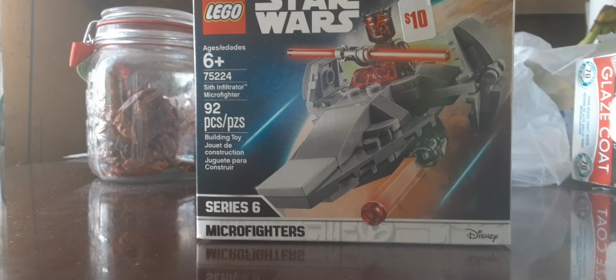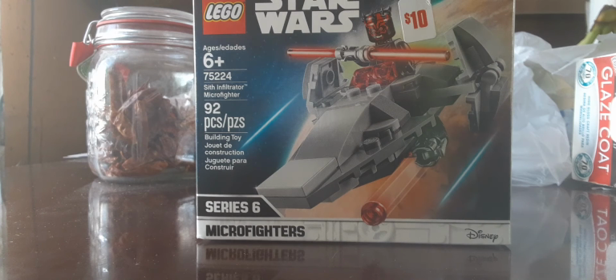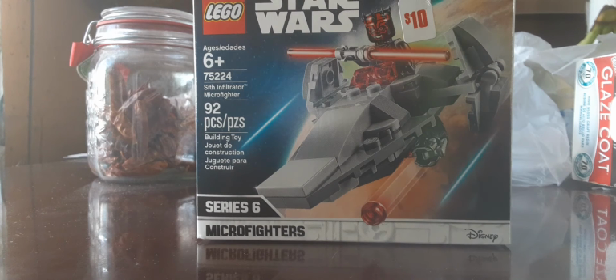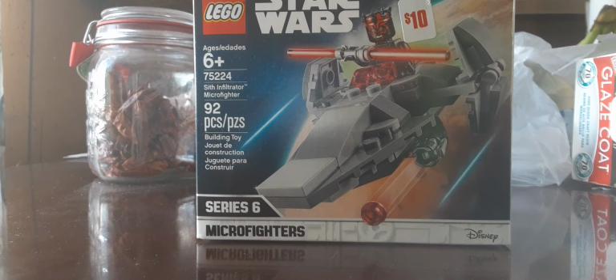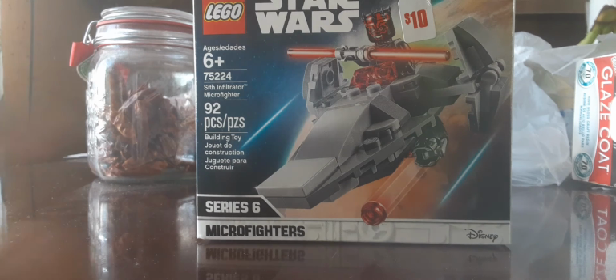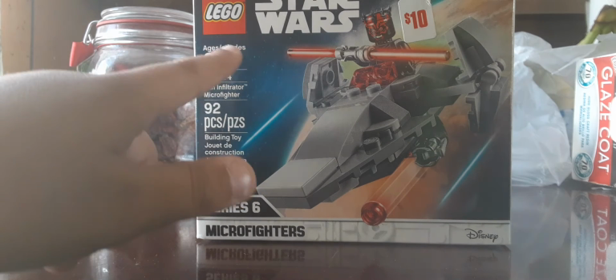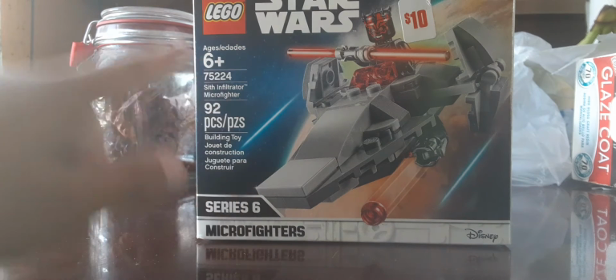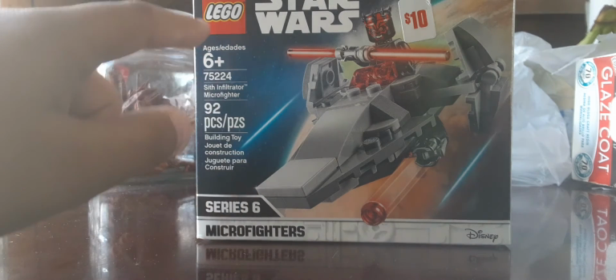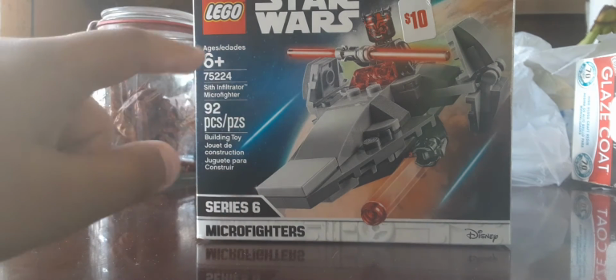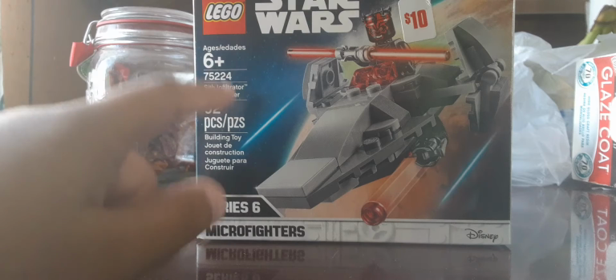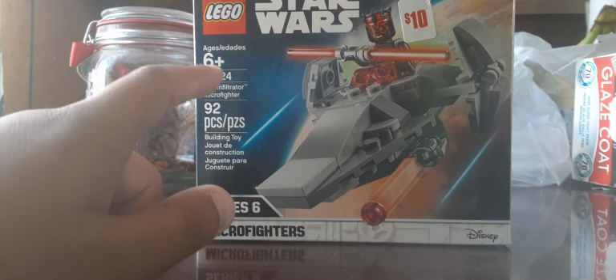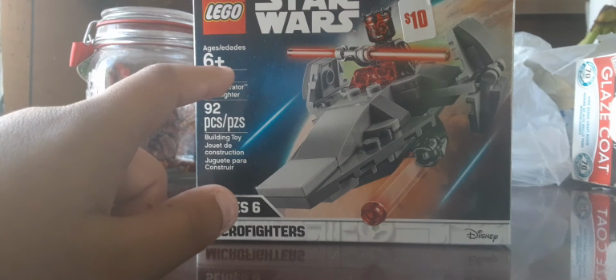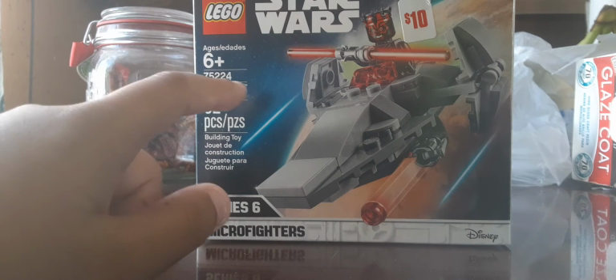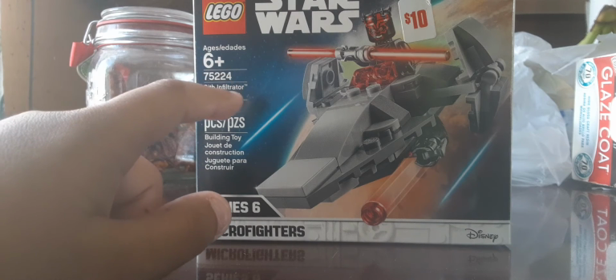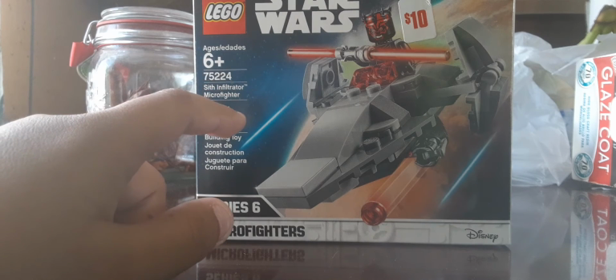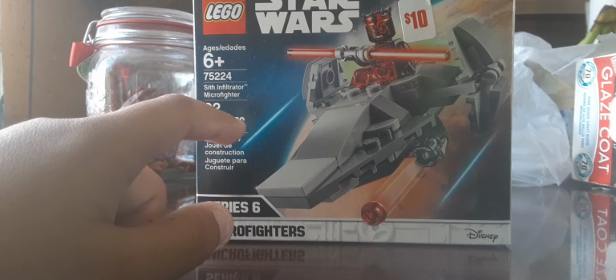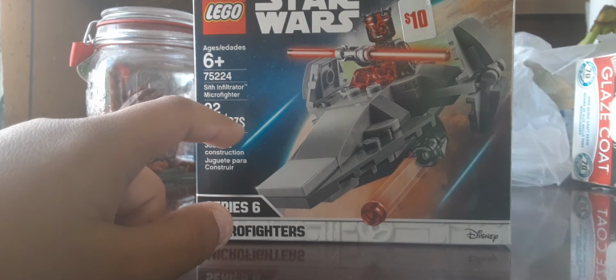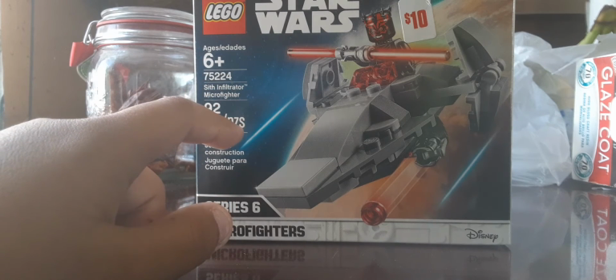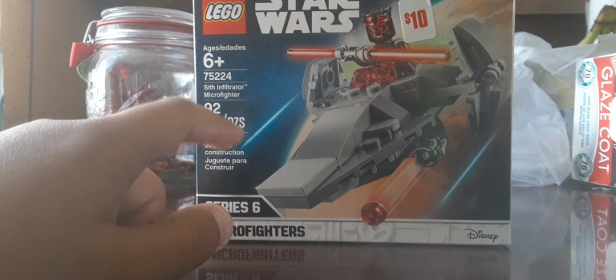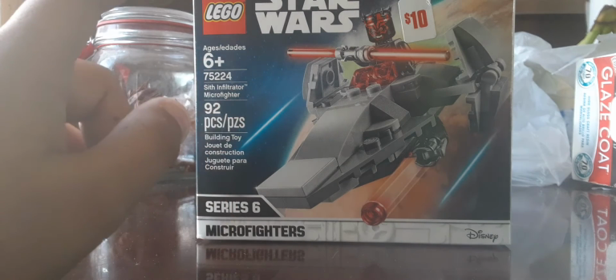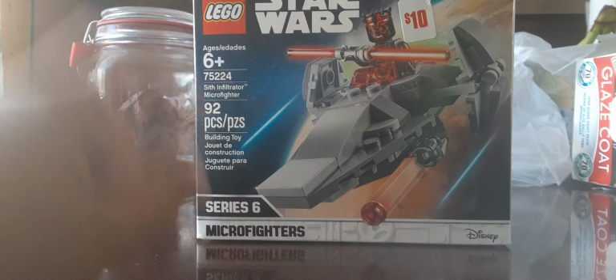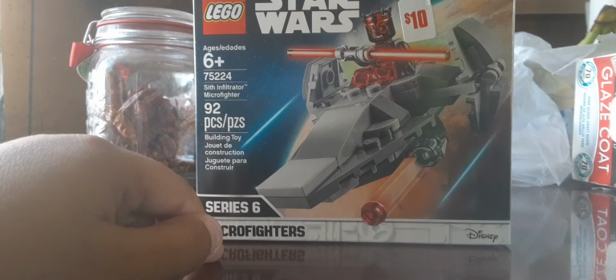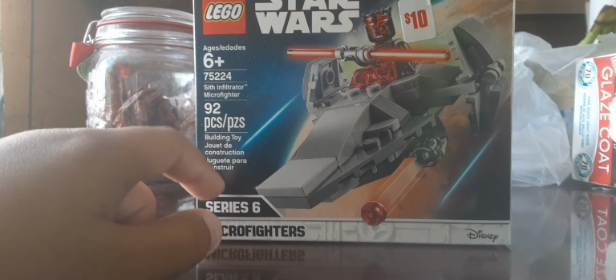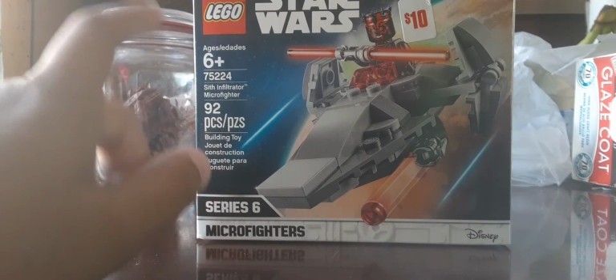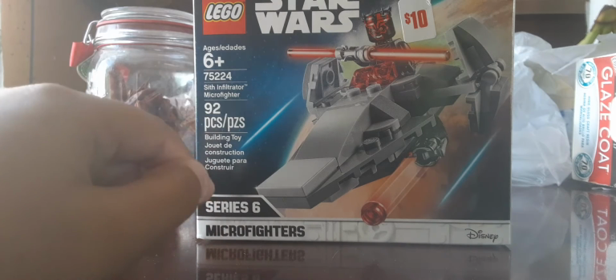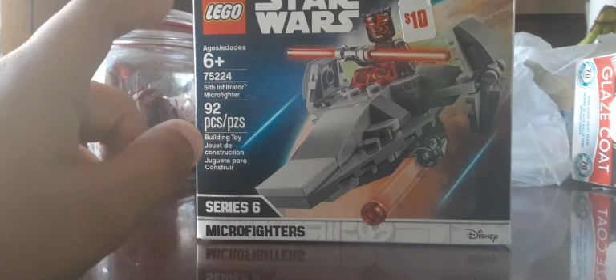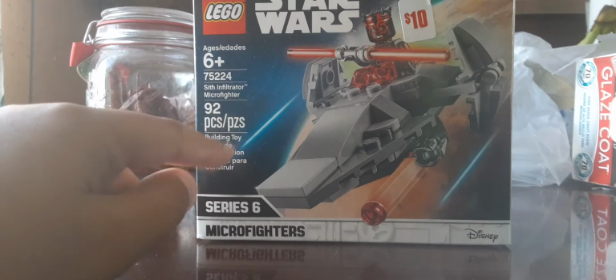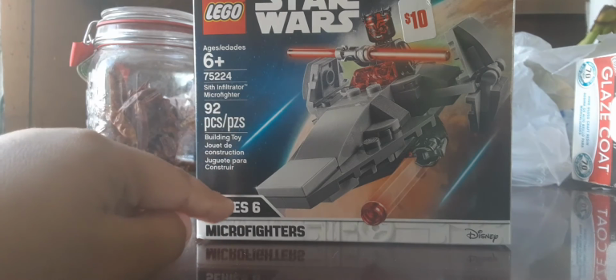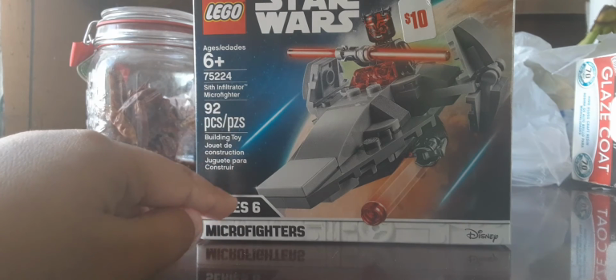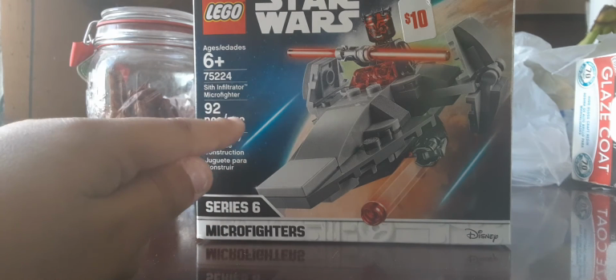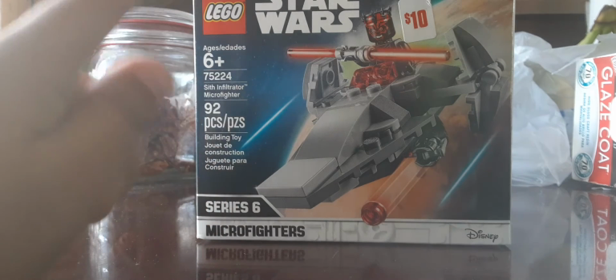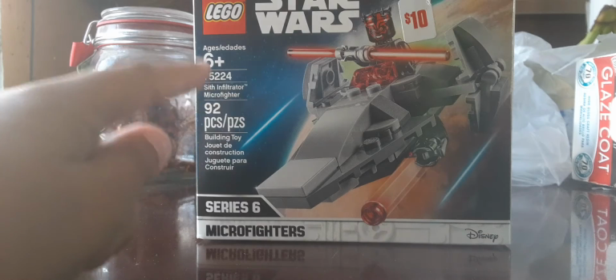Hello guys, today I'm going to be reviewing a Lego Star Wars set - another Lego Star Wars set. The previous Lego Star Wars set I reviewed for you was the Mandalorian and the Child set. Go check it out if you haven't already.